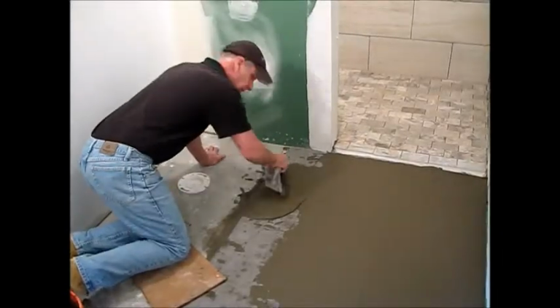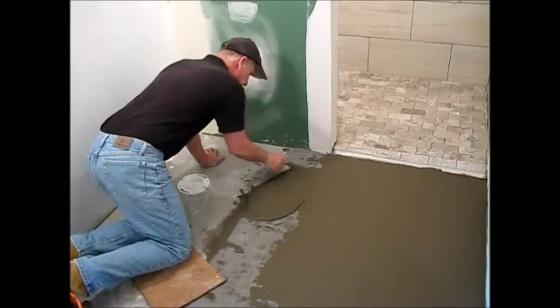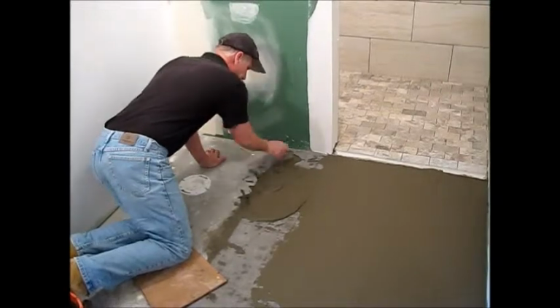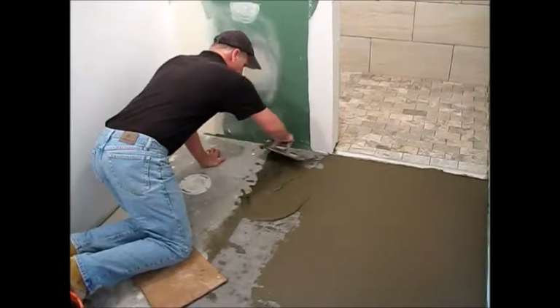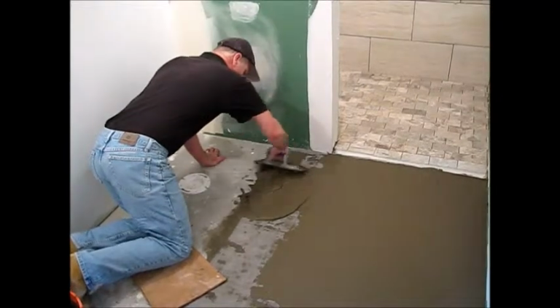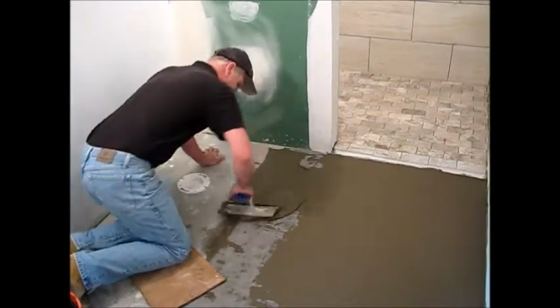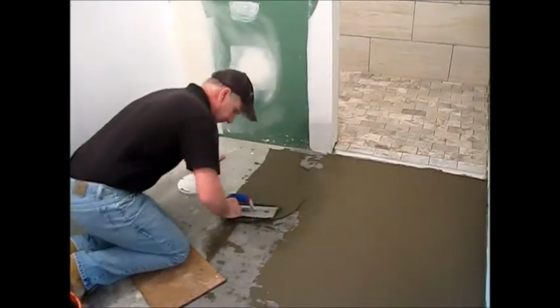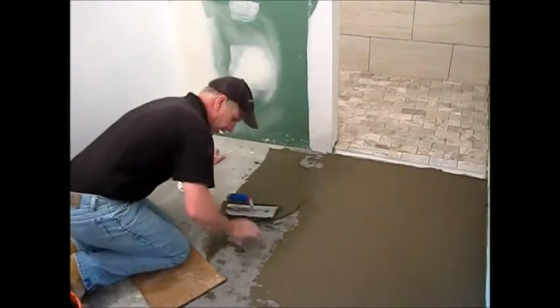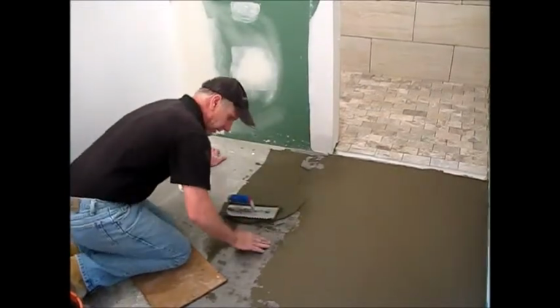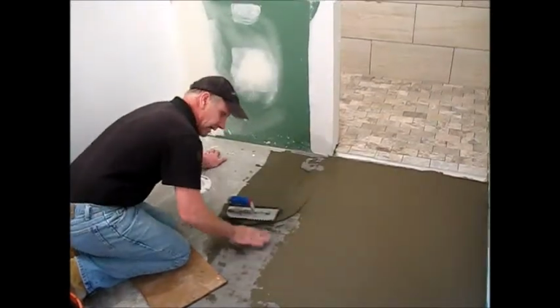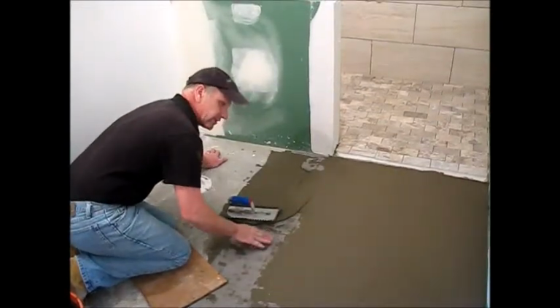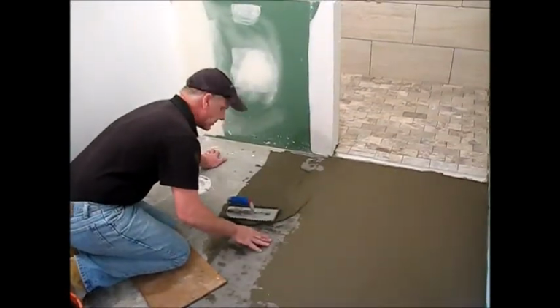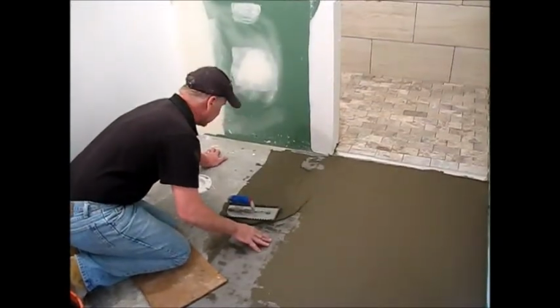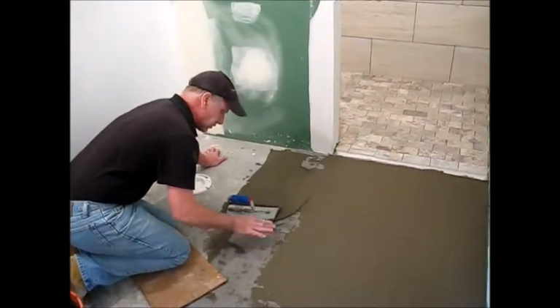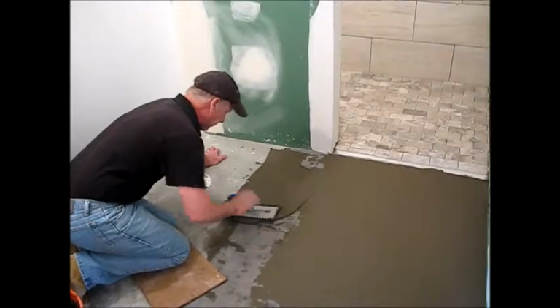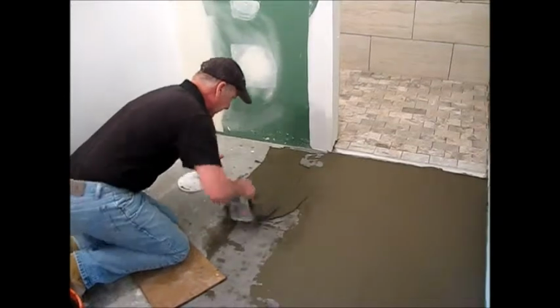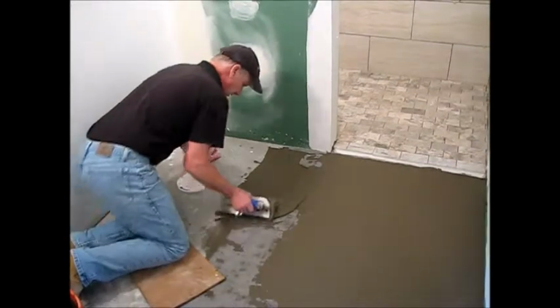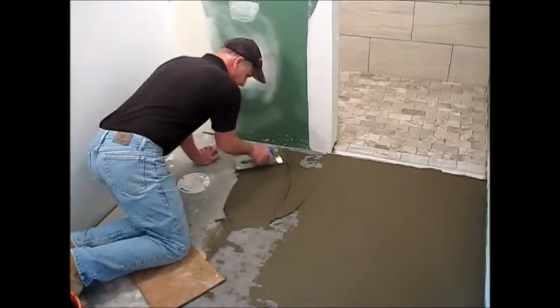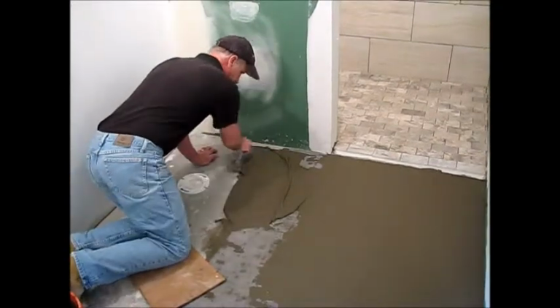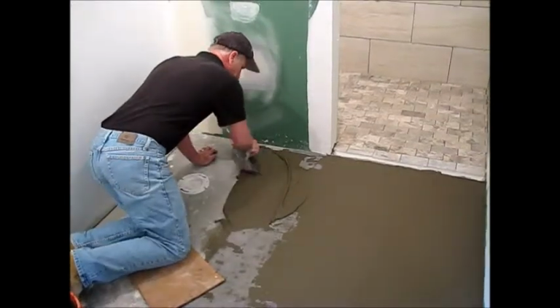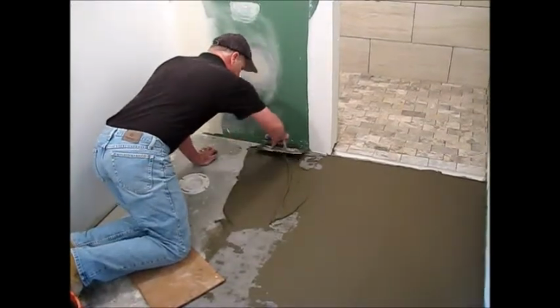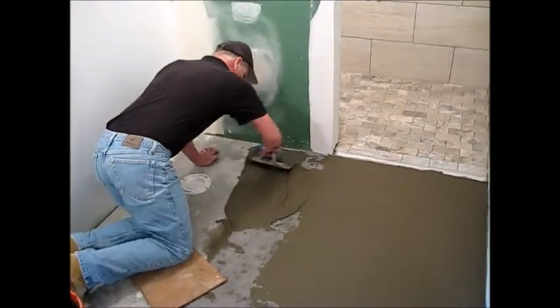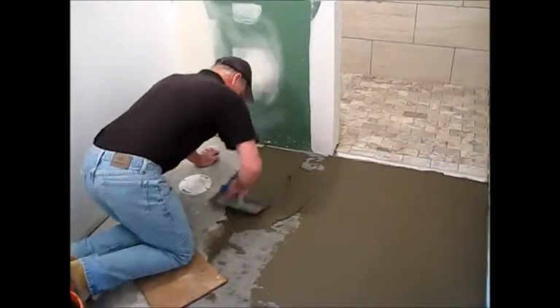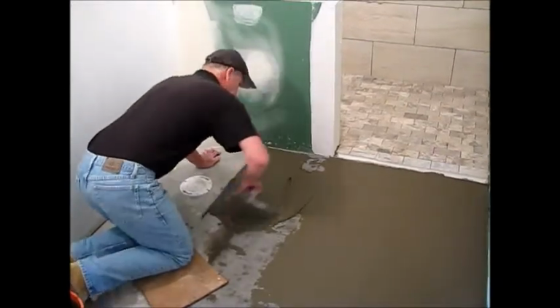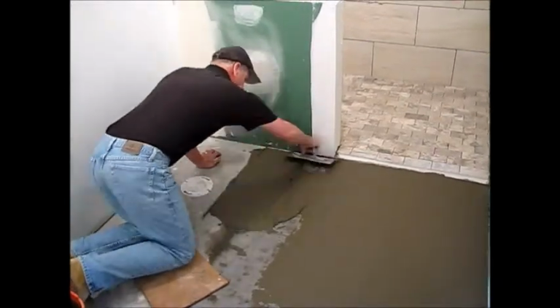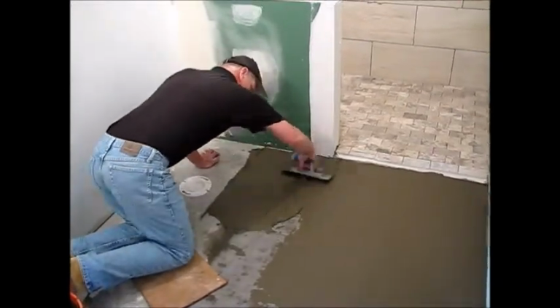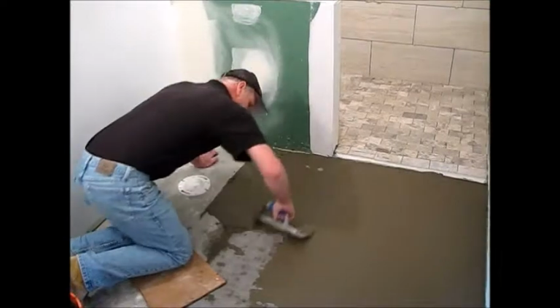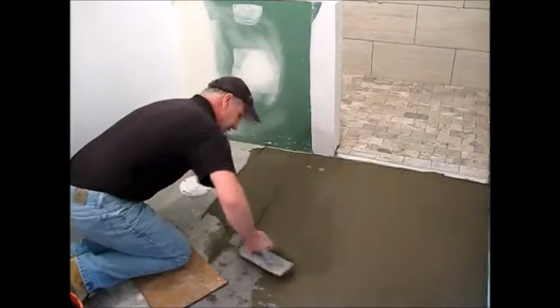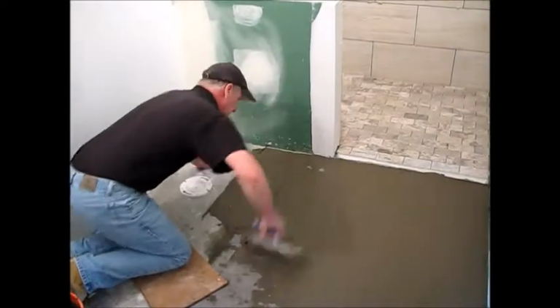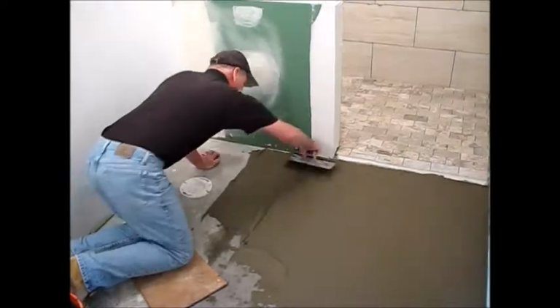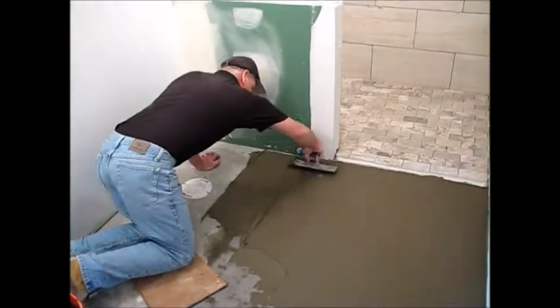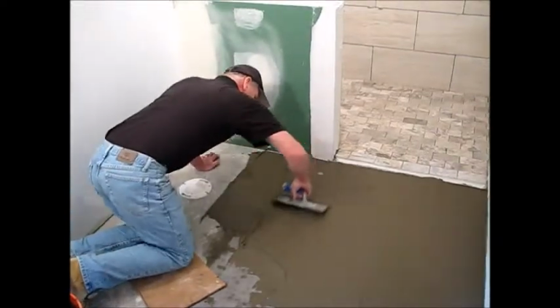This question comes up a lot — what do you do after the fallout of a mat? These elite mats are so thin, I can trowel right over the edge and still get a nice transition to the rest of my floor, nice and smooth.